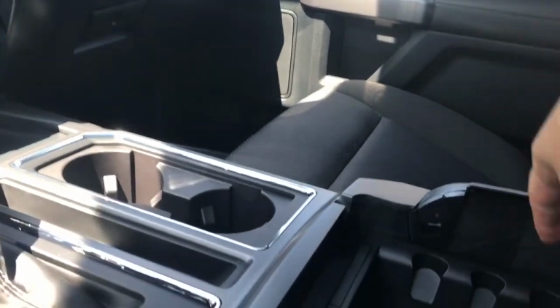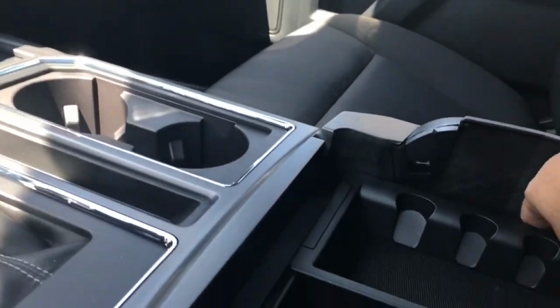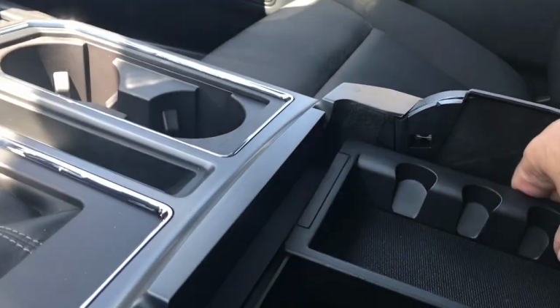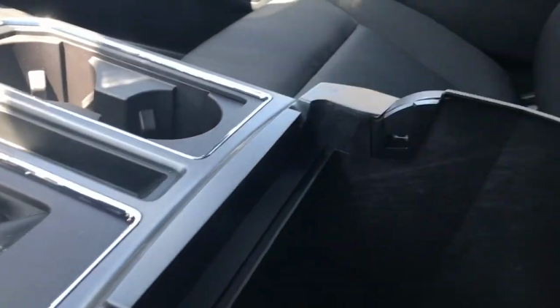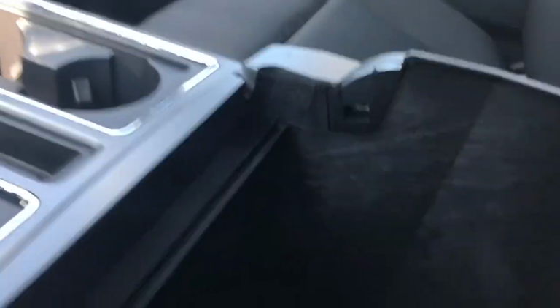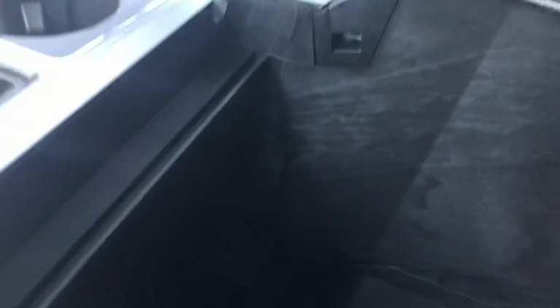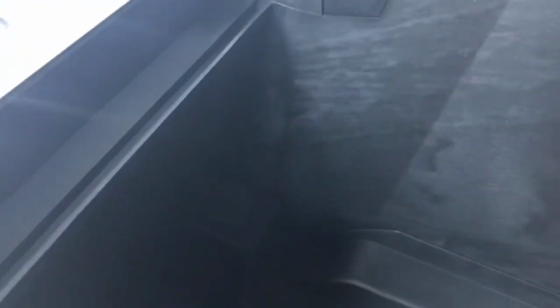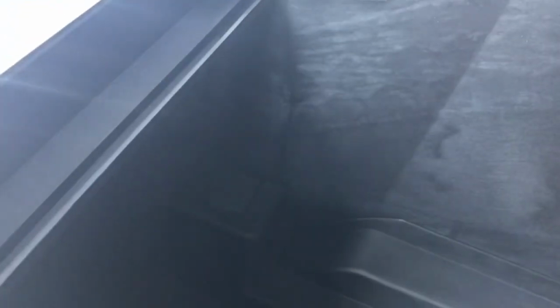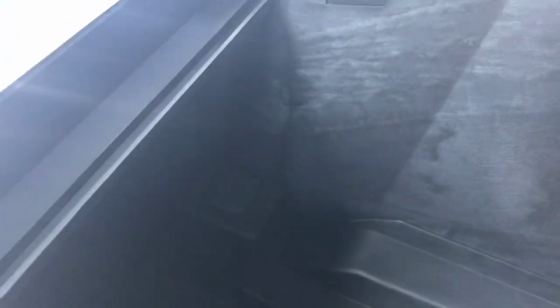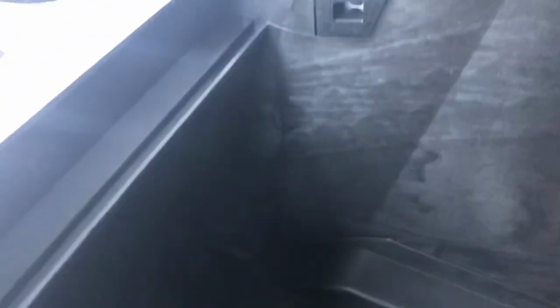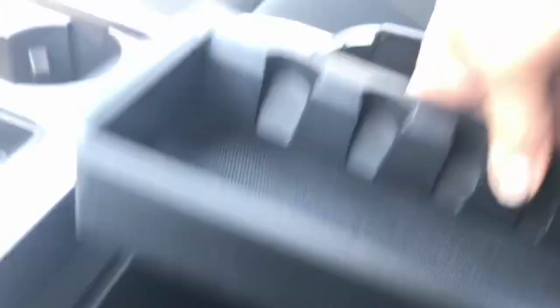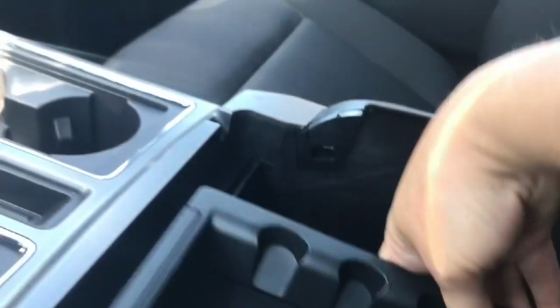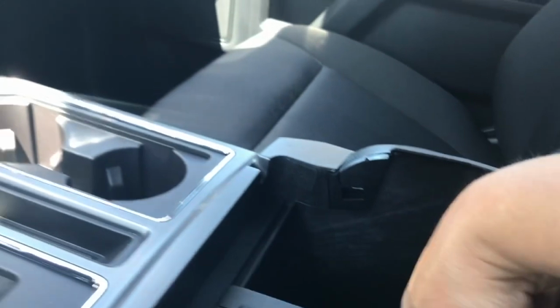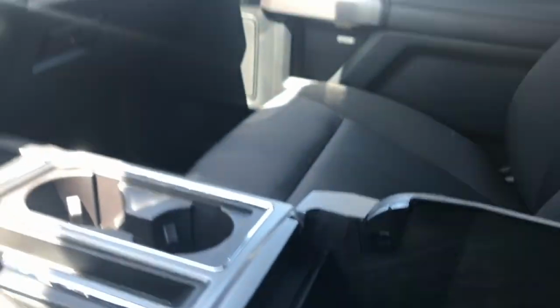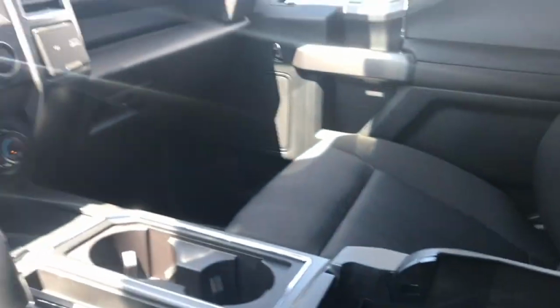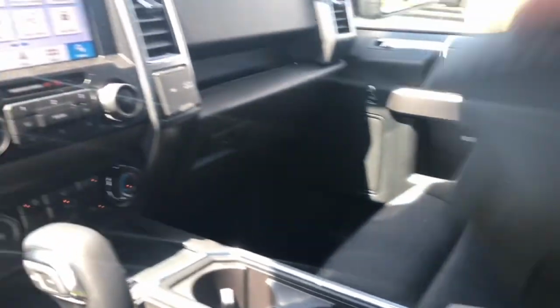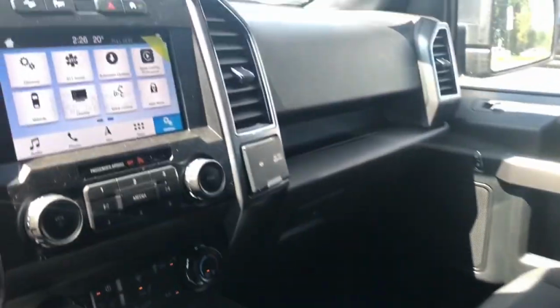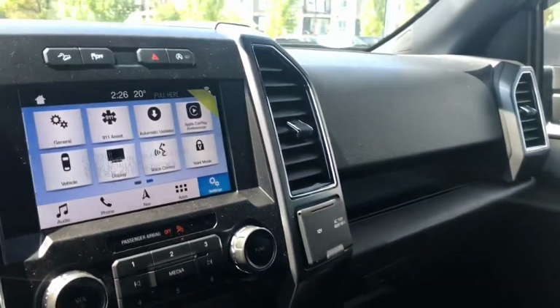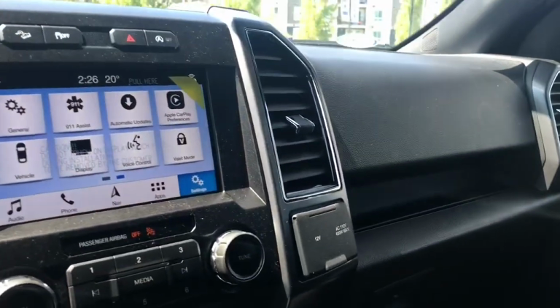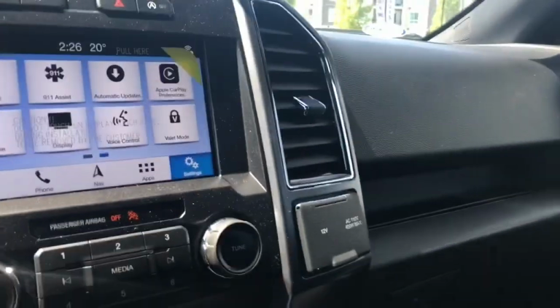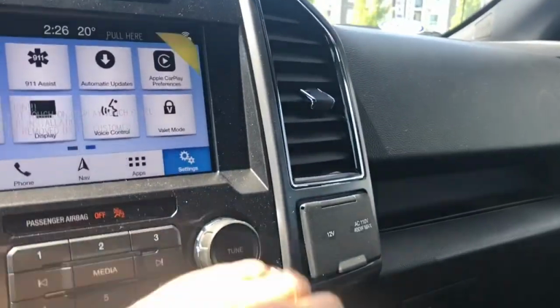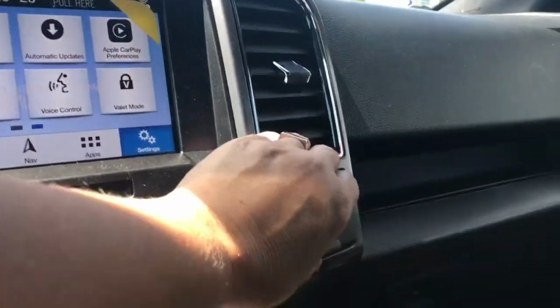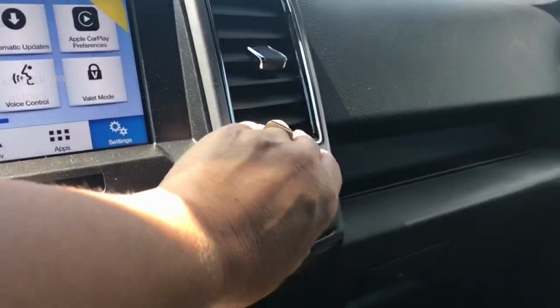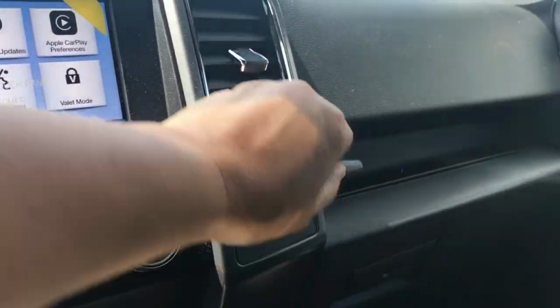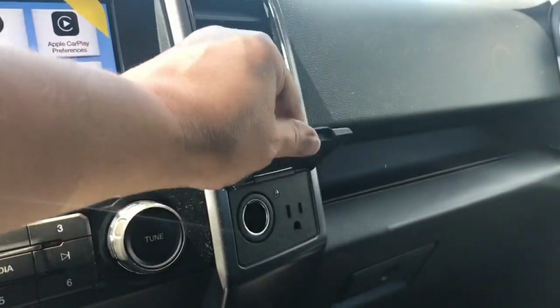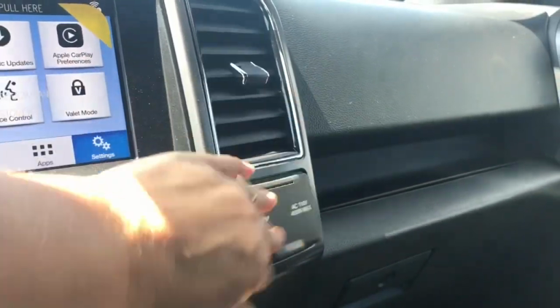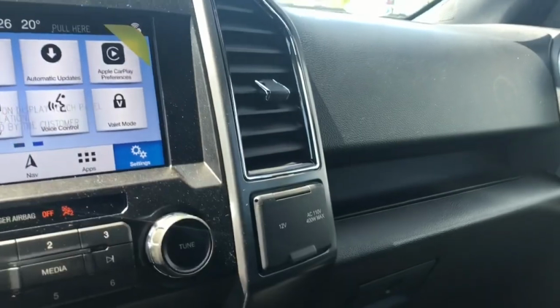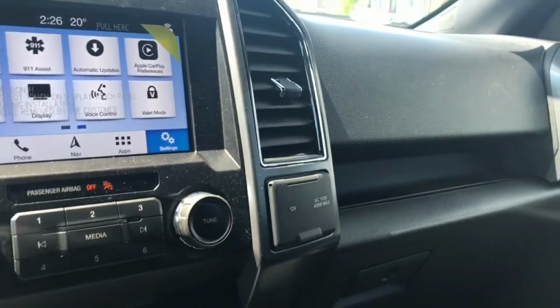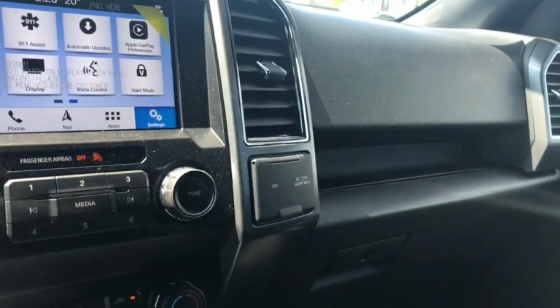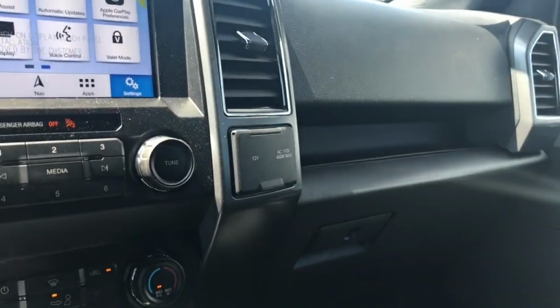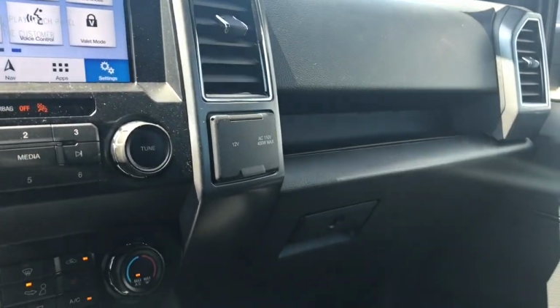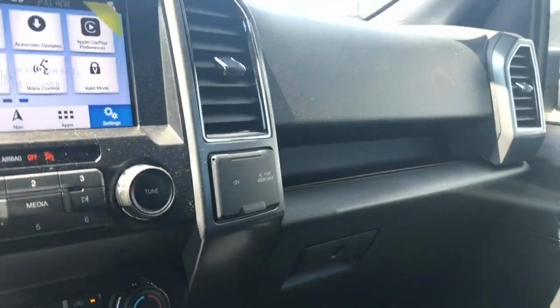There's a little bin here that you can take out, with lots of room down below. You also have a 12 volt. Off to the side you also have another 12 volt and a 110 outlet. And you have a locking glove compartment.